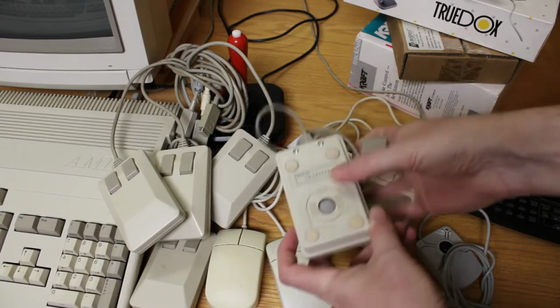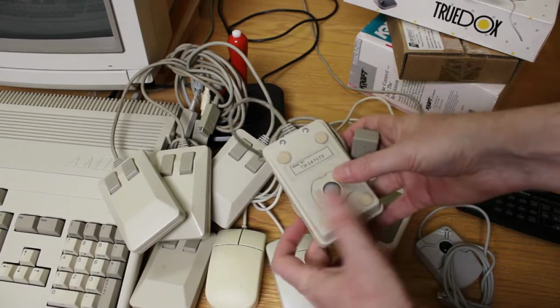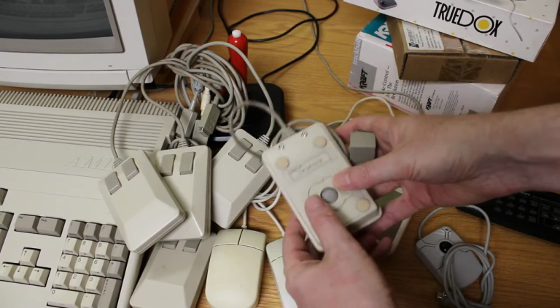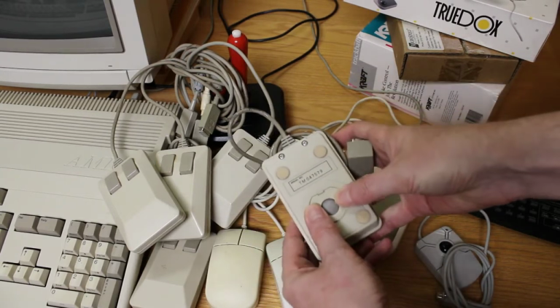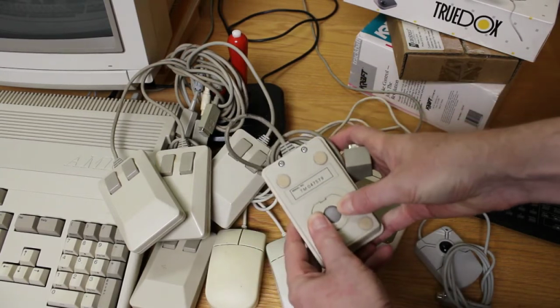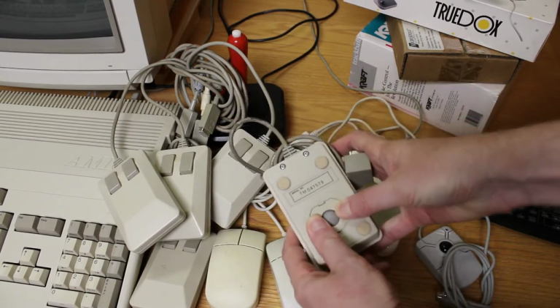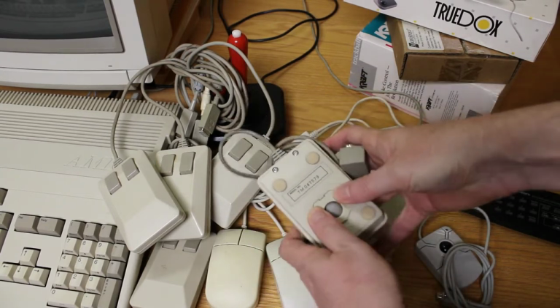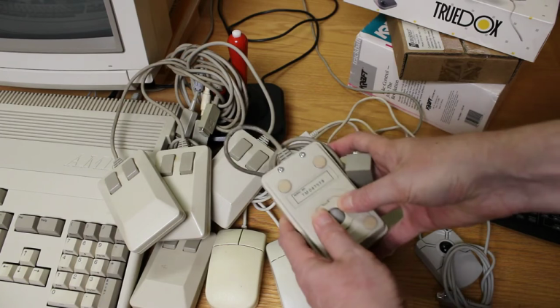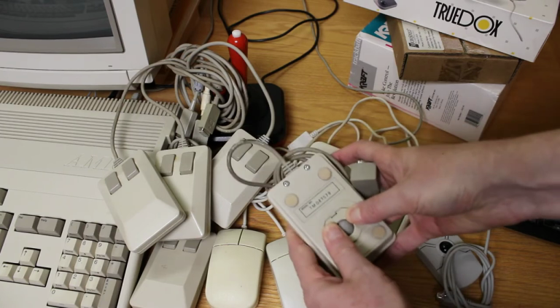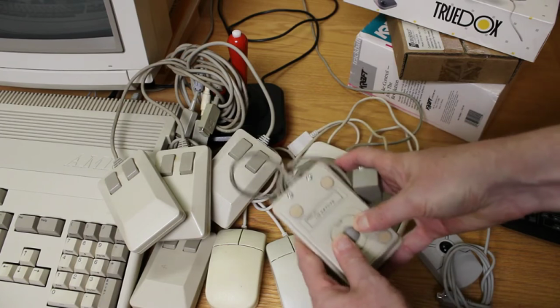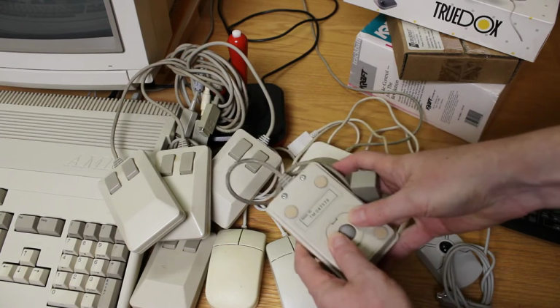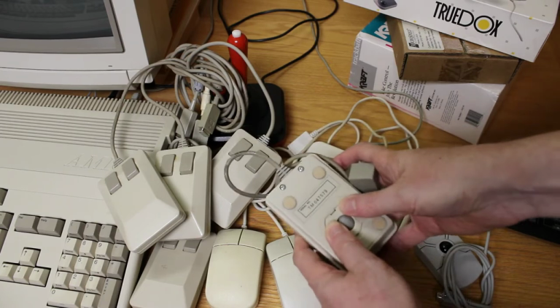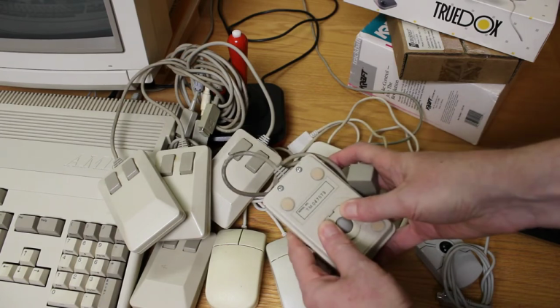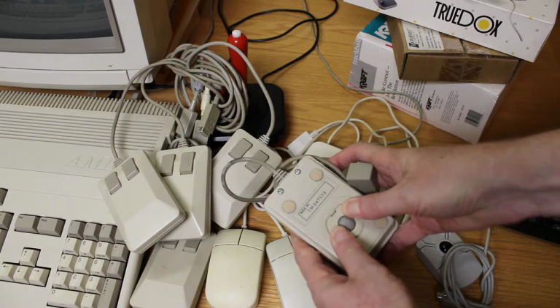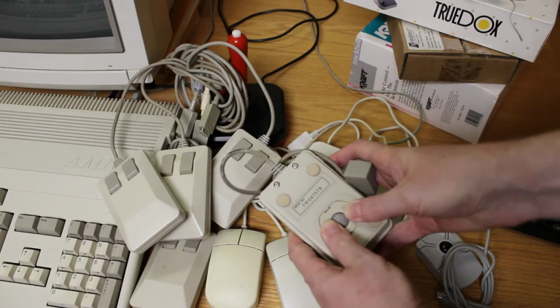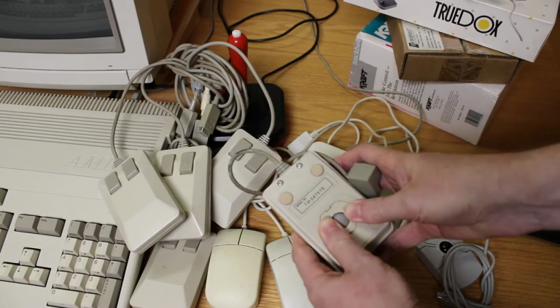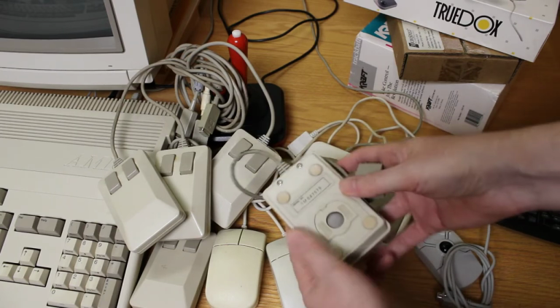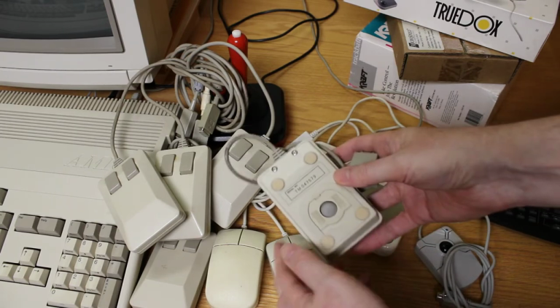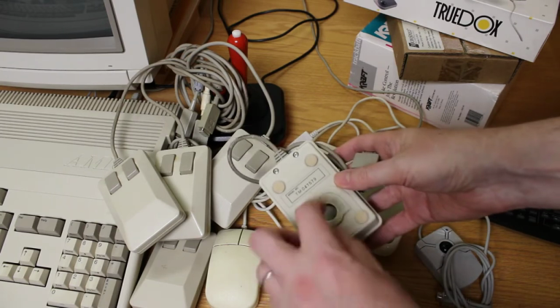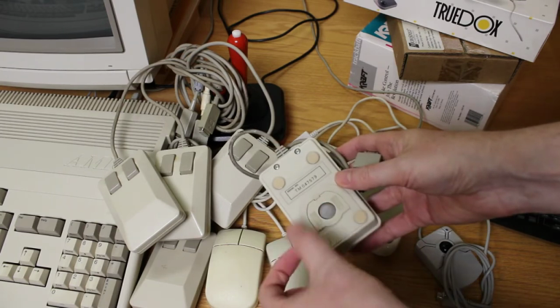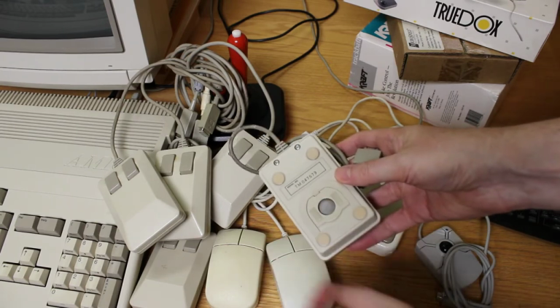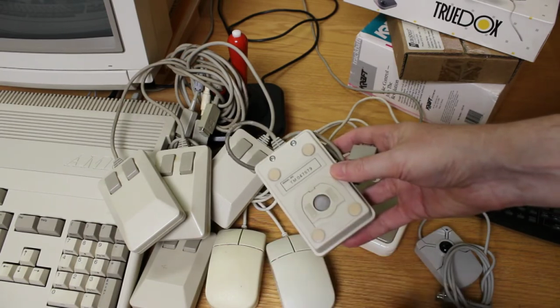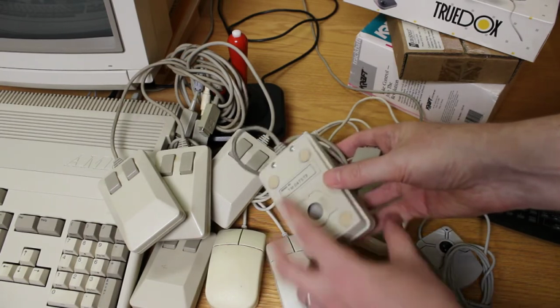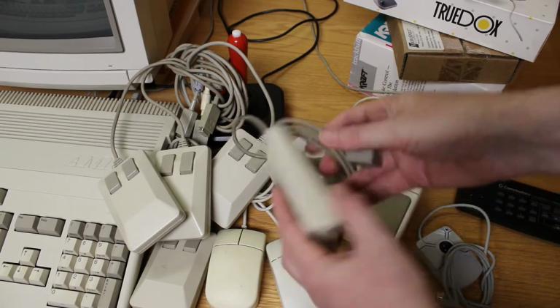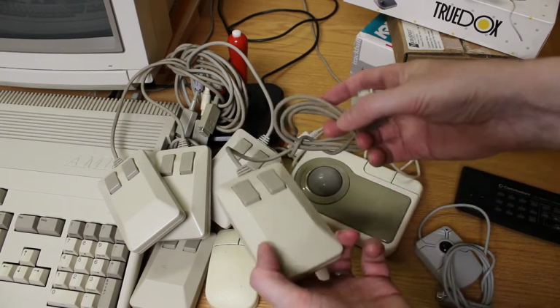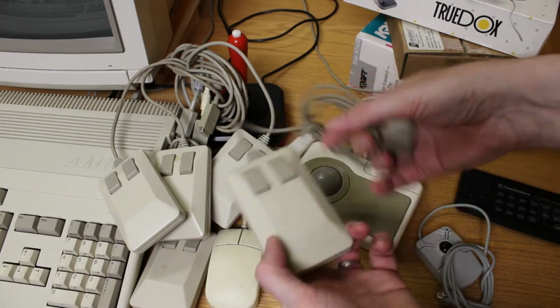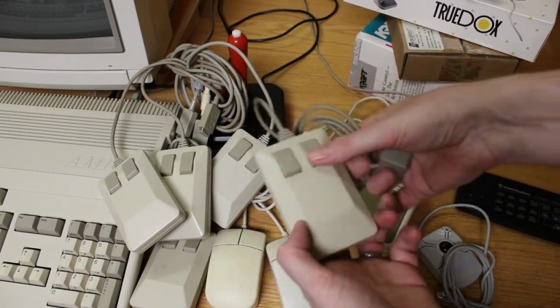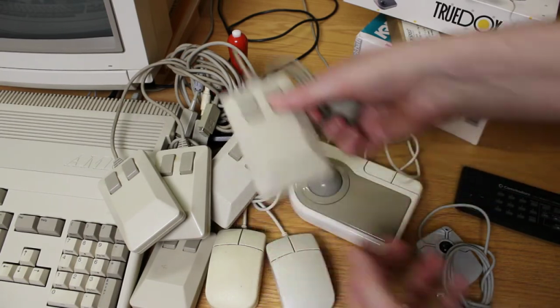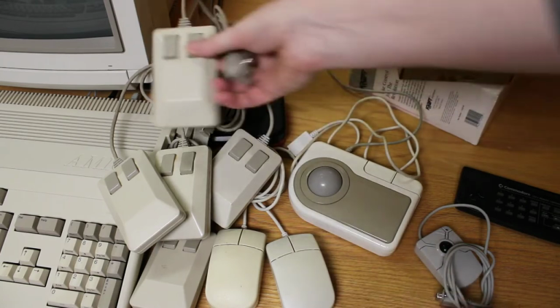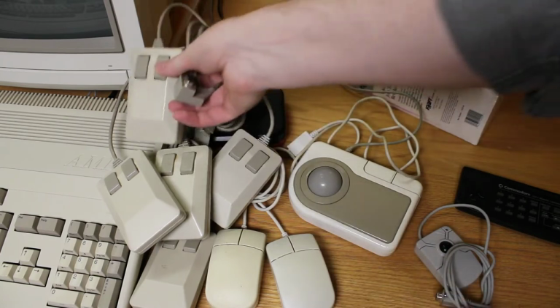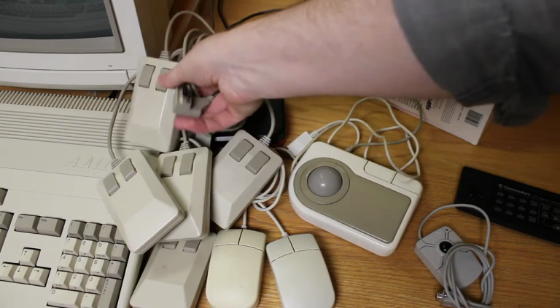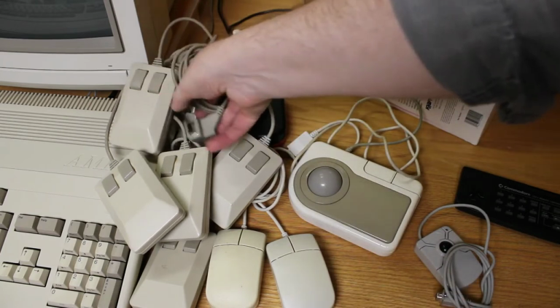You can see this one actually opens a little differently — it pushes in and goes down instead of rotating. So a little bit different design on that tank mouse.